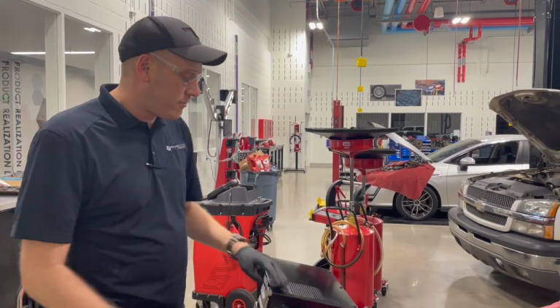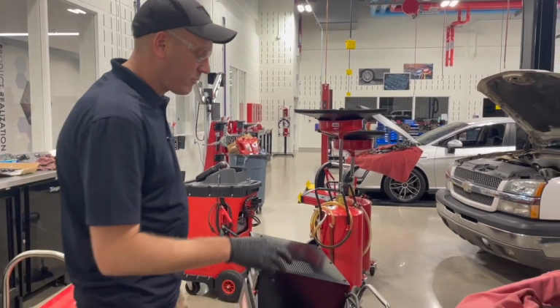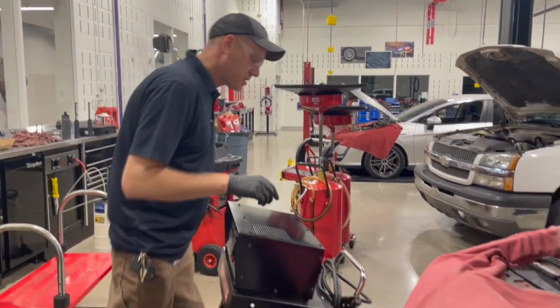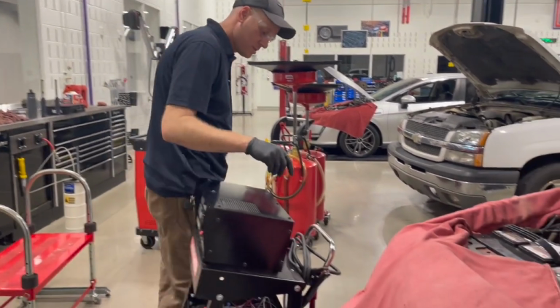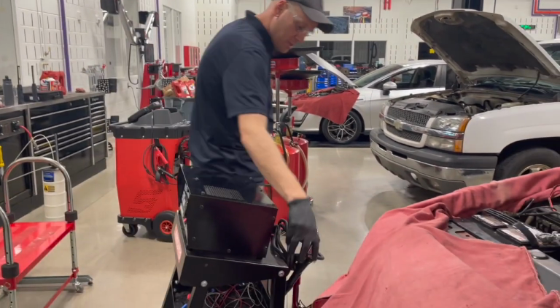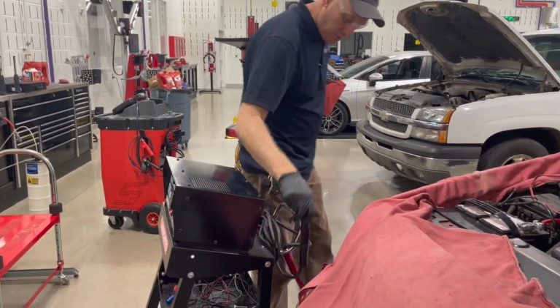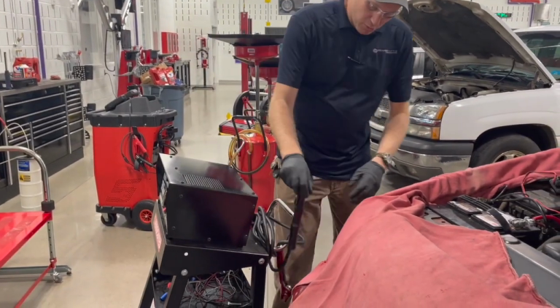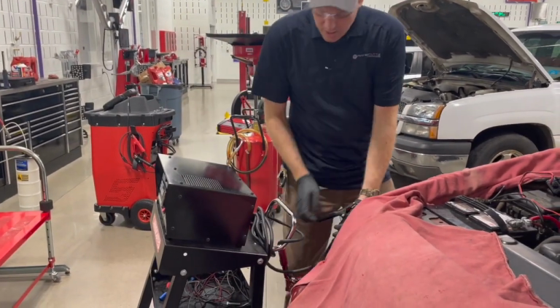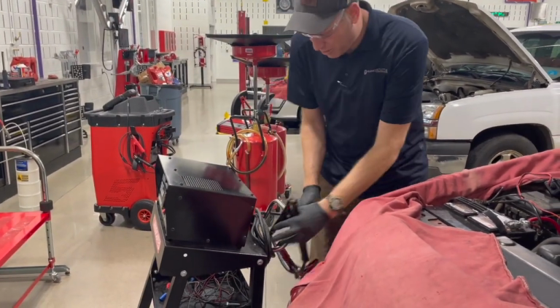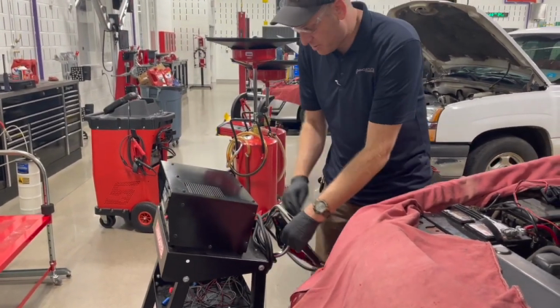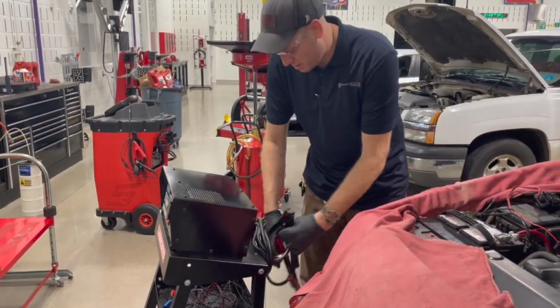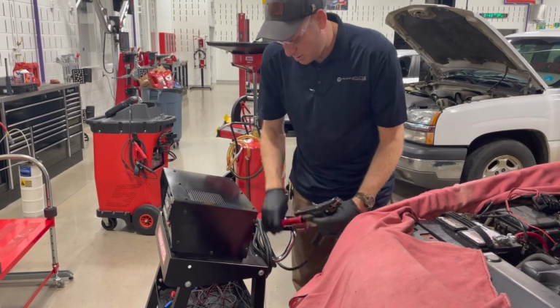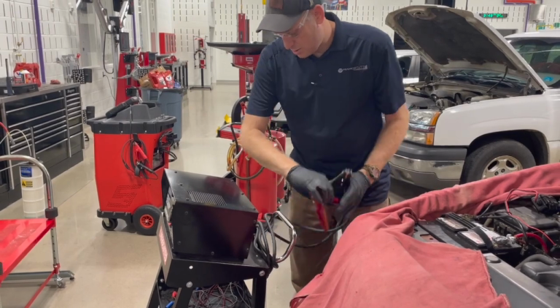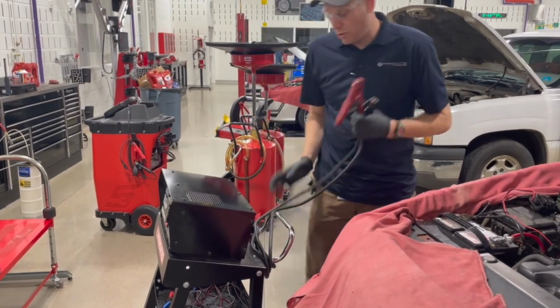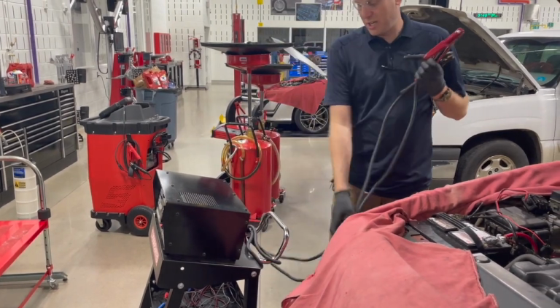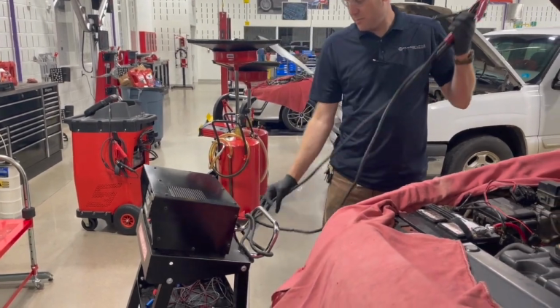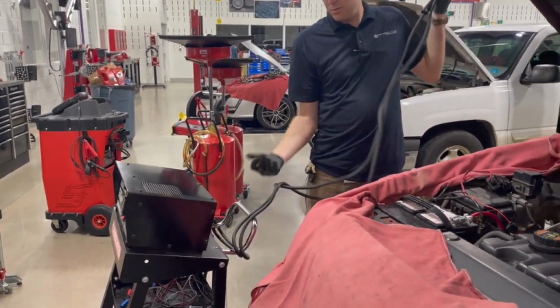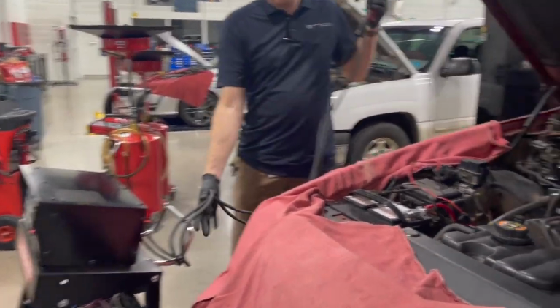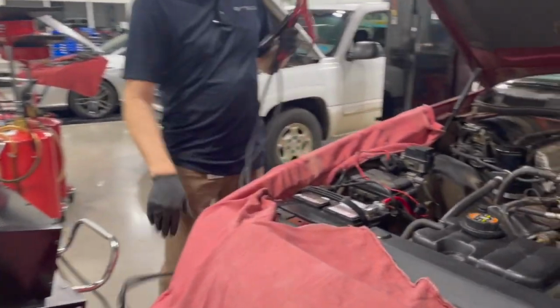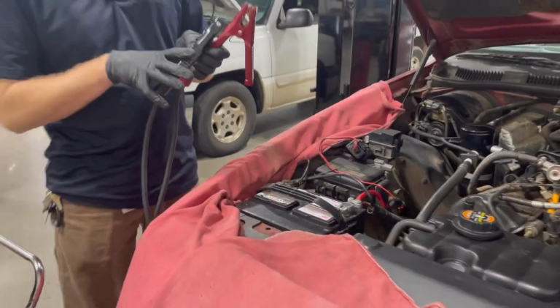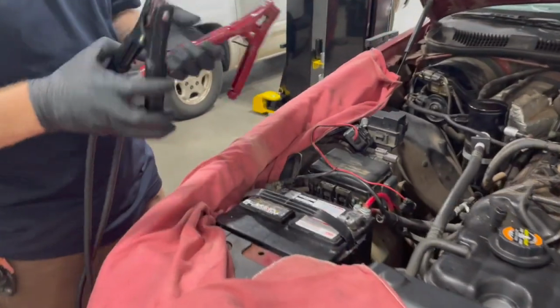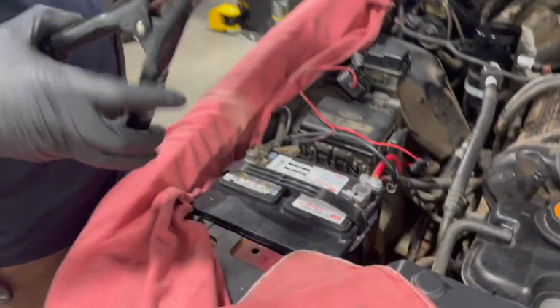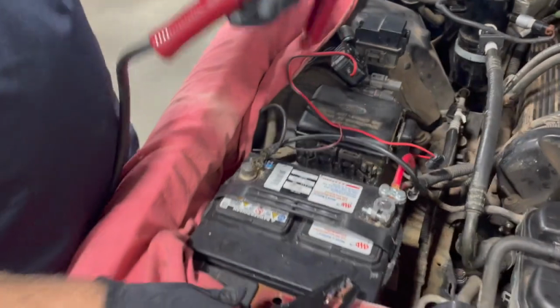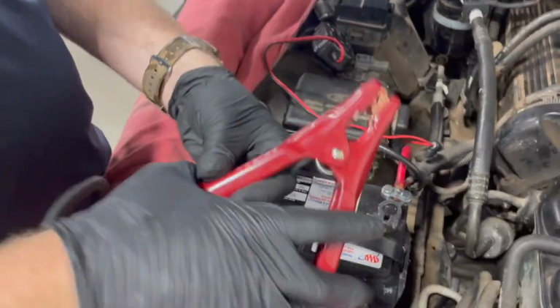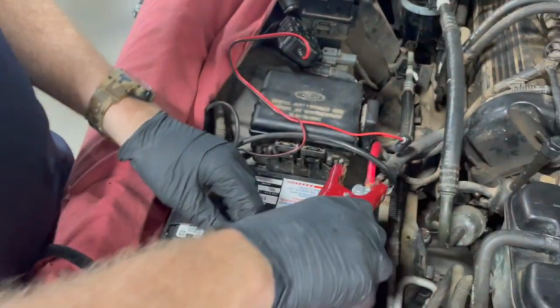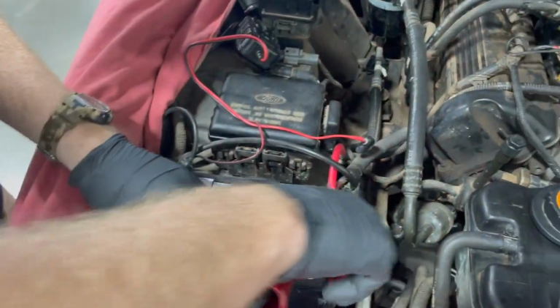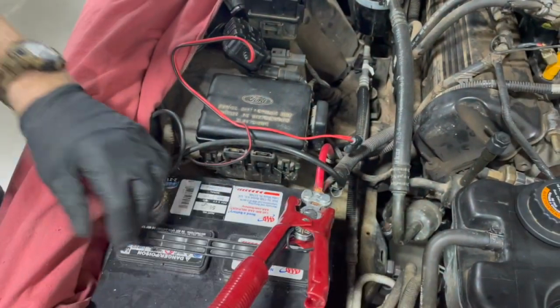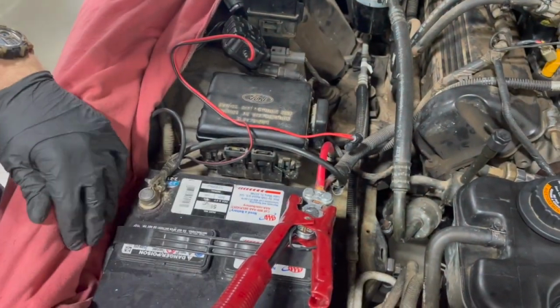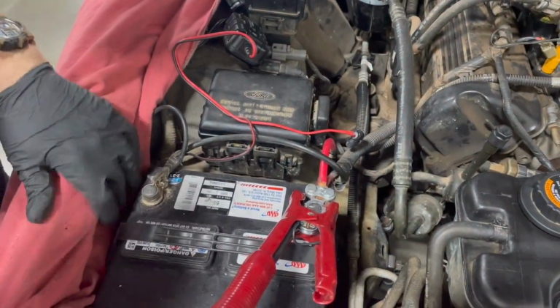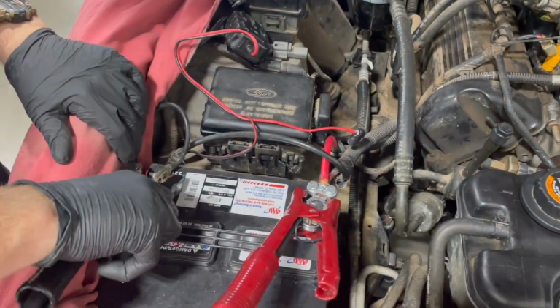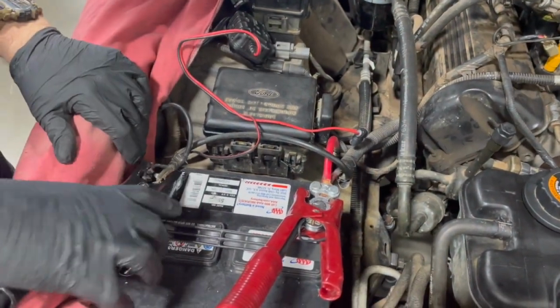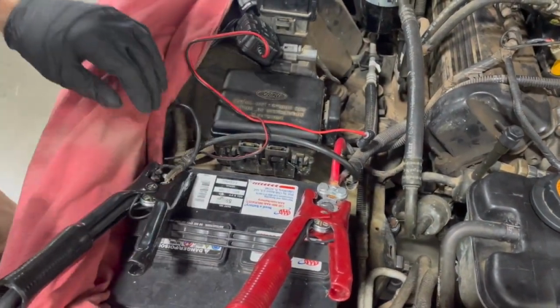First things first, we have two heavy battery cables. We're going to connect them to our battery terminals — red to the positive, black to the negative.